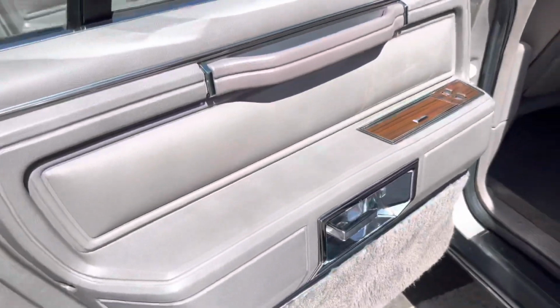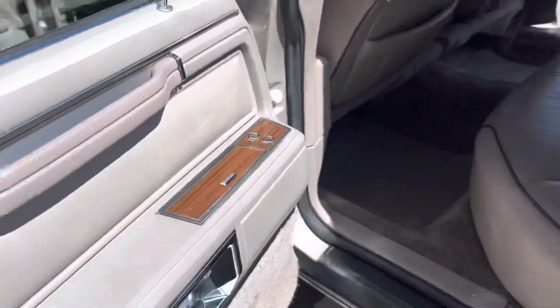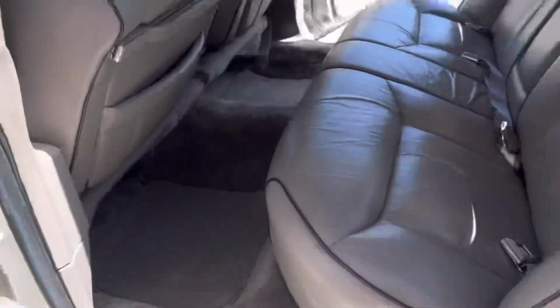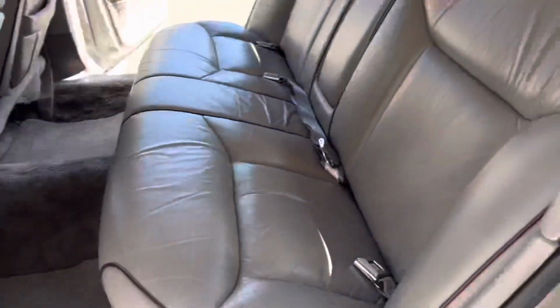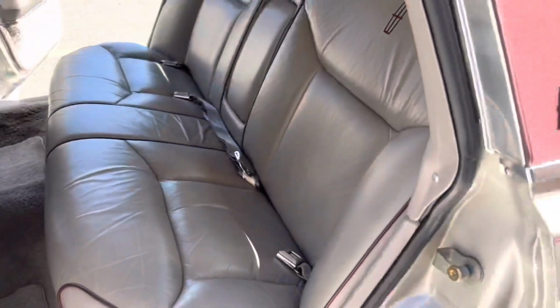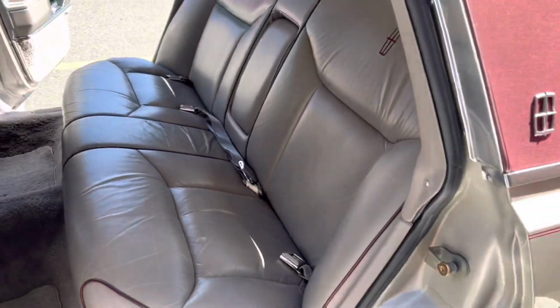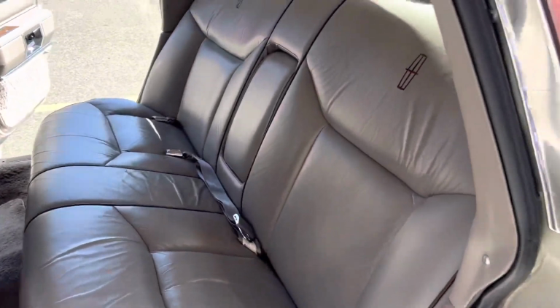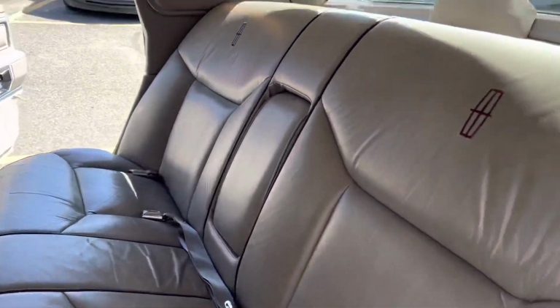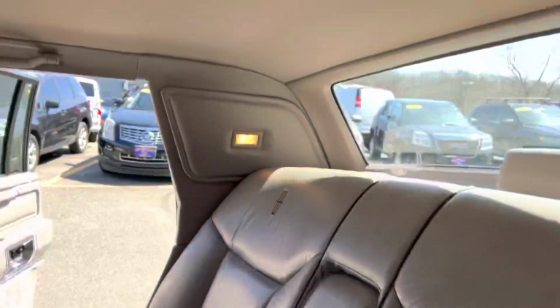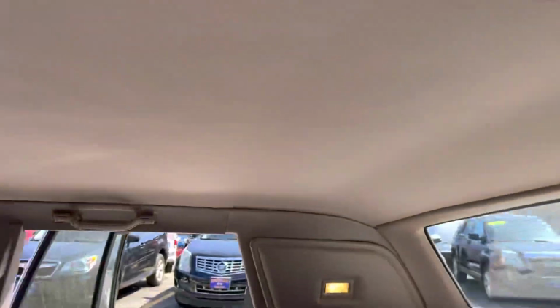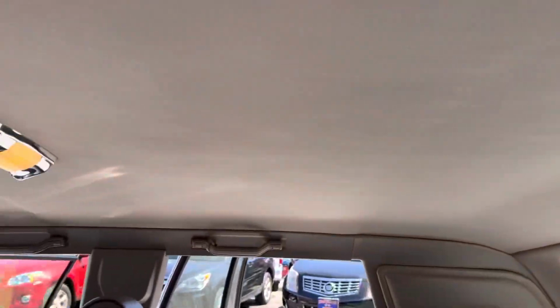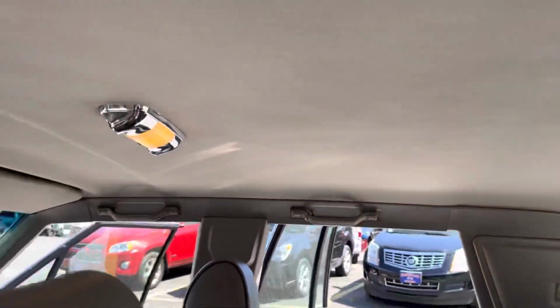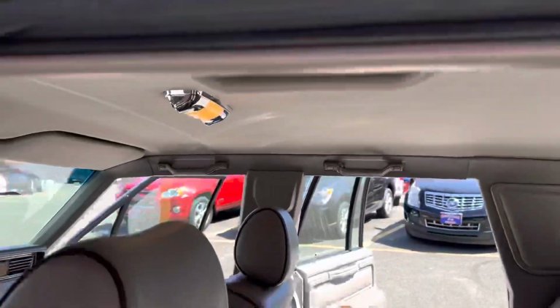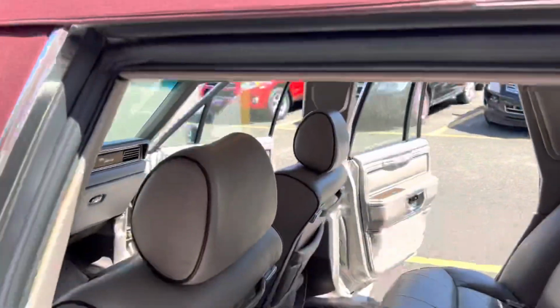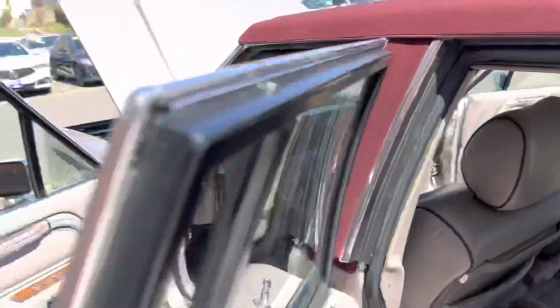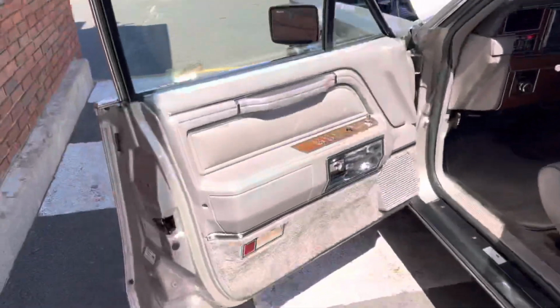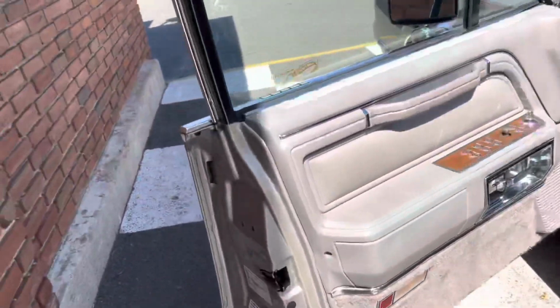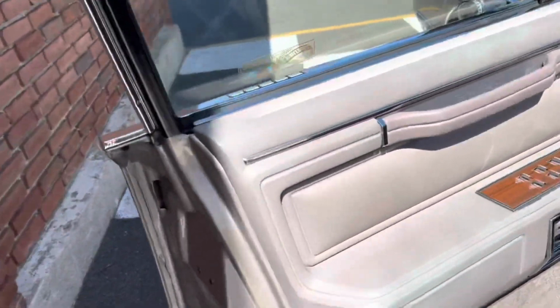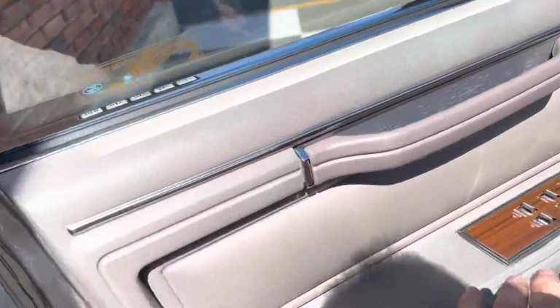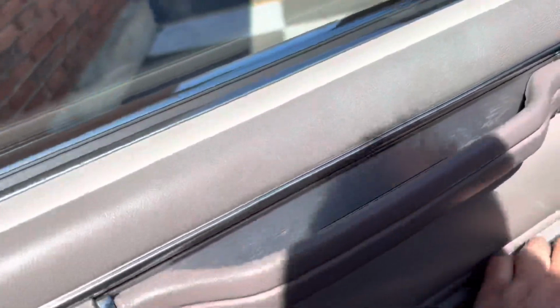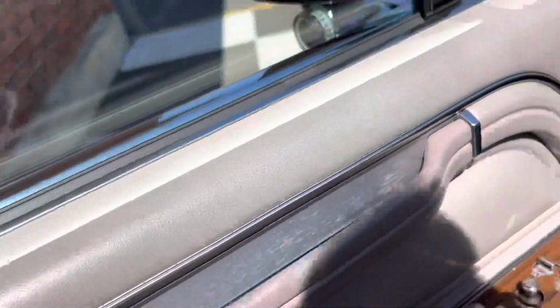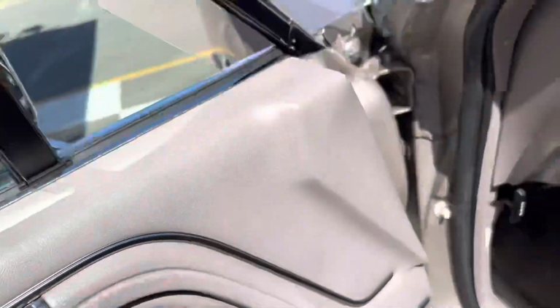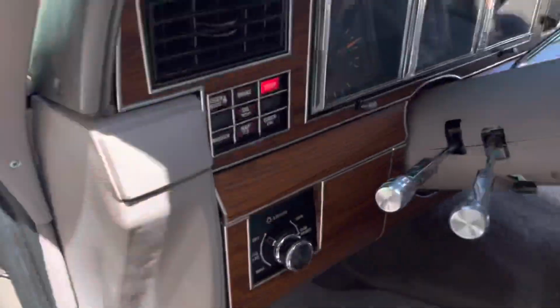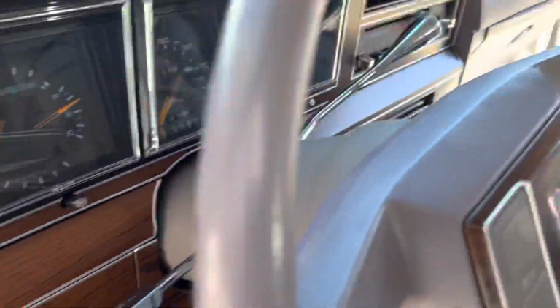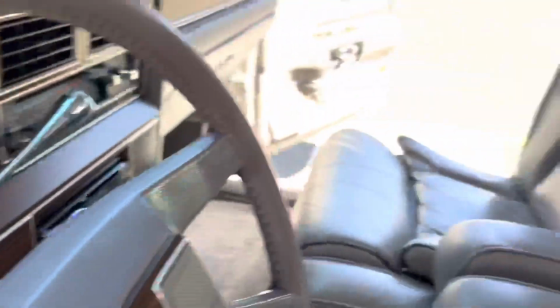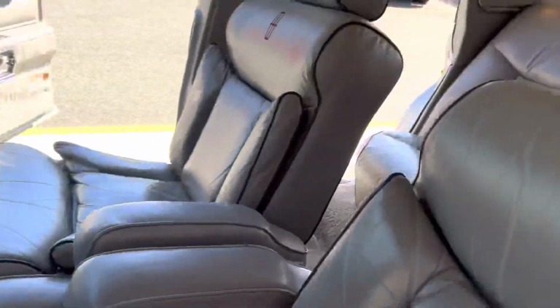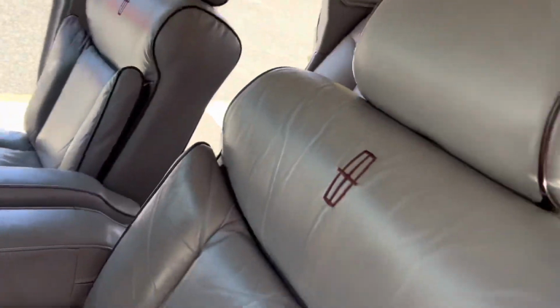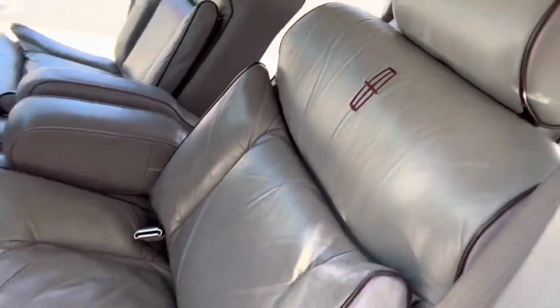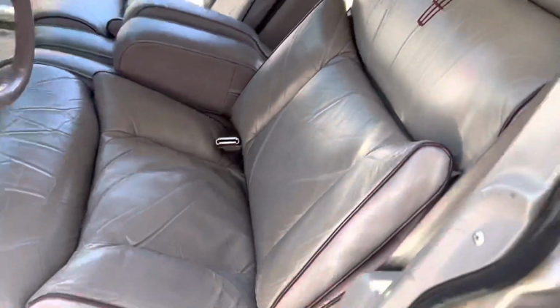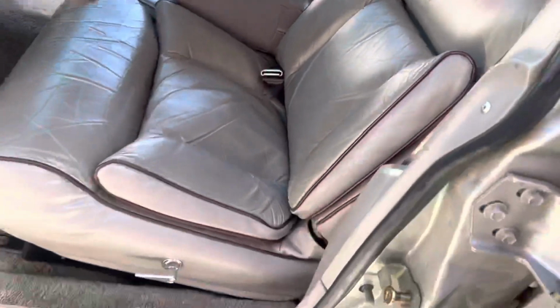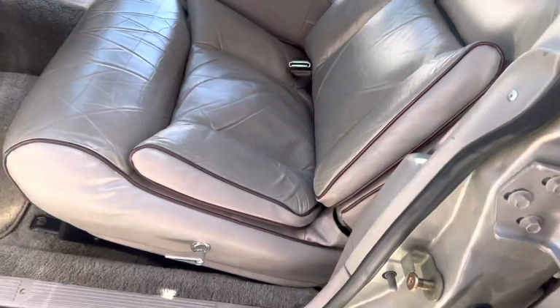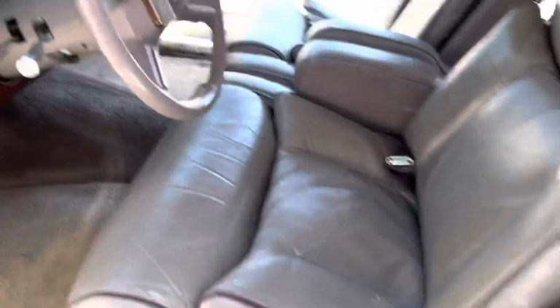Look at this interior — optional piping. Just wow. Very, very nice condition. Nowhere whatsoever on the bolsters.